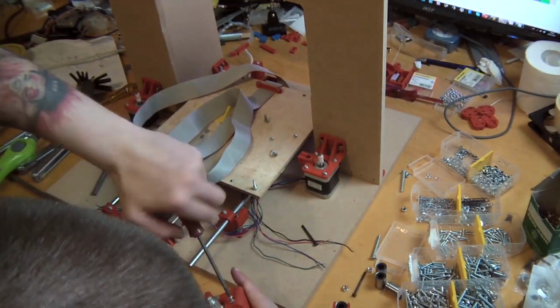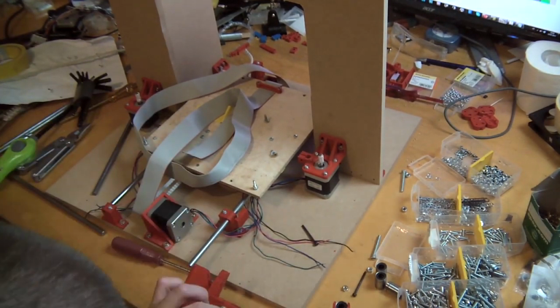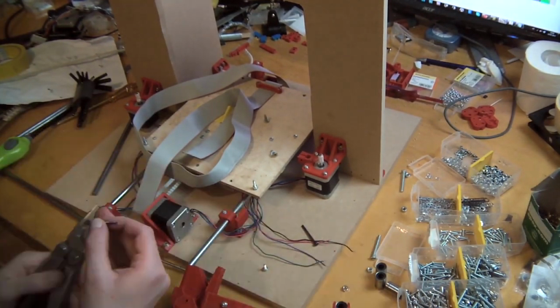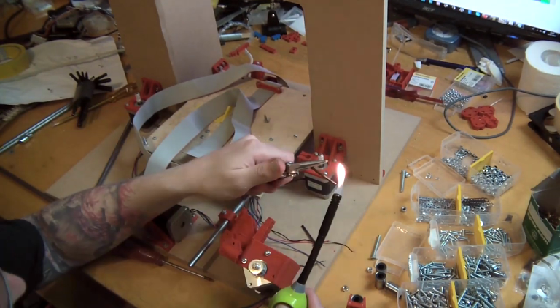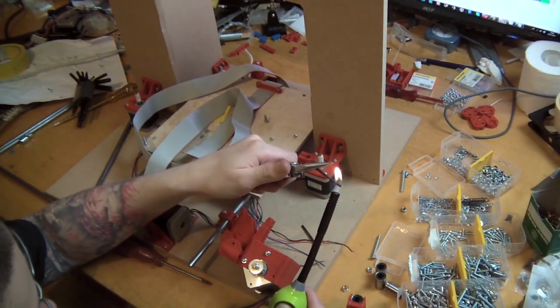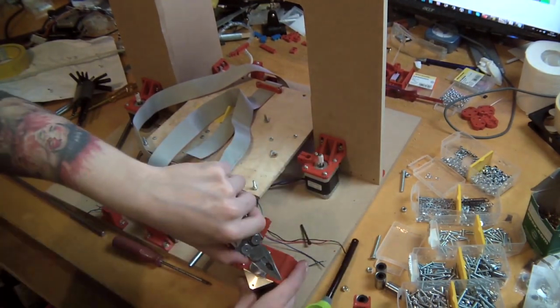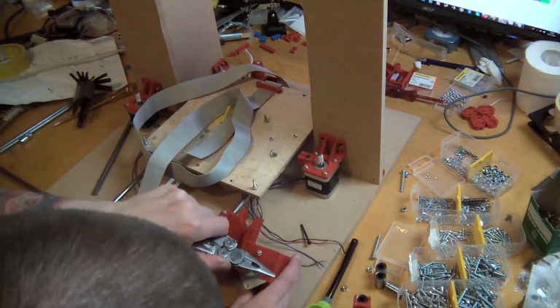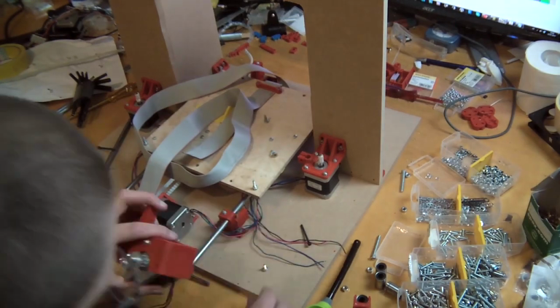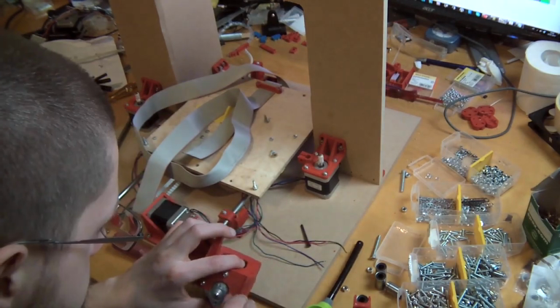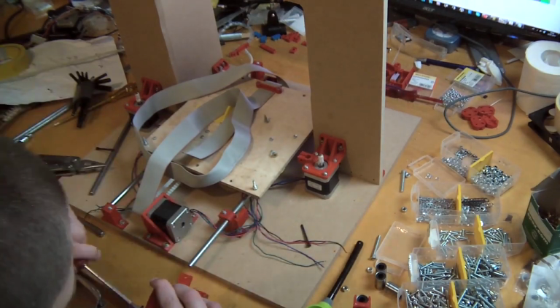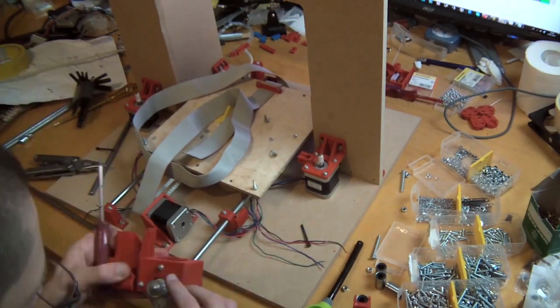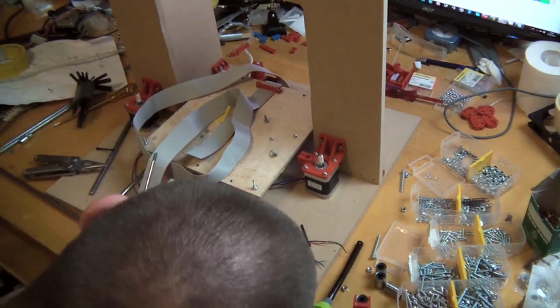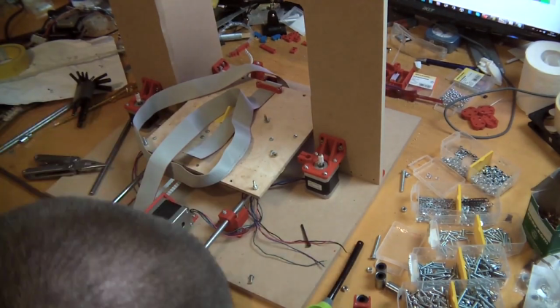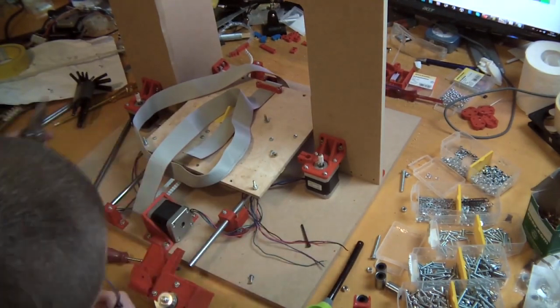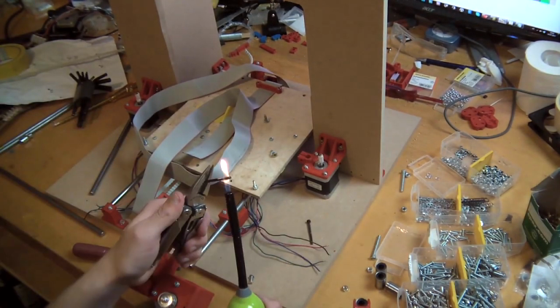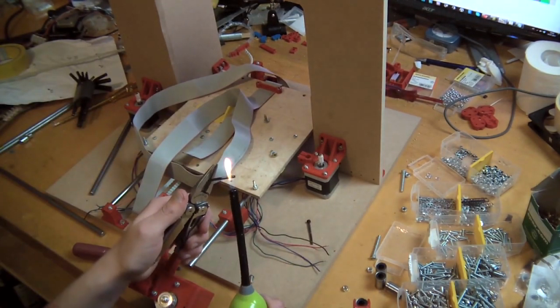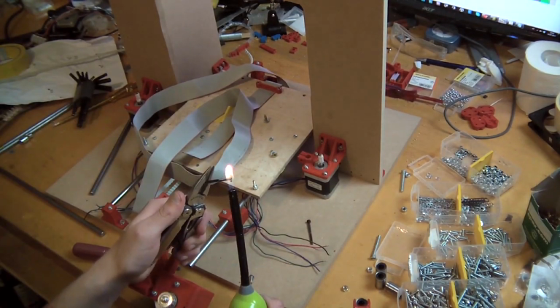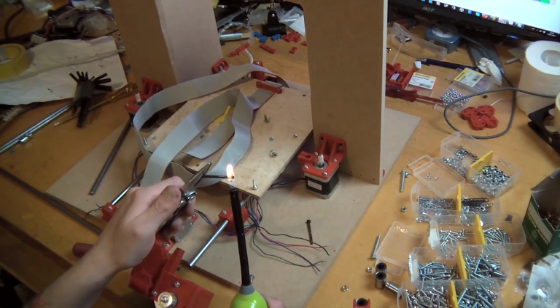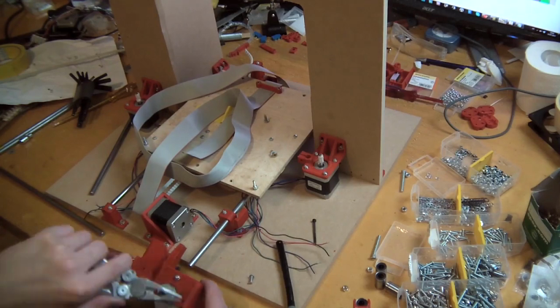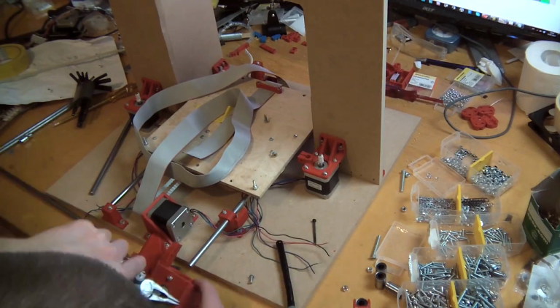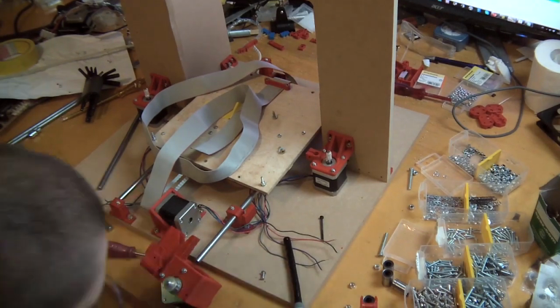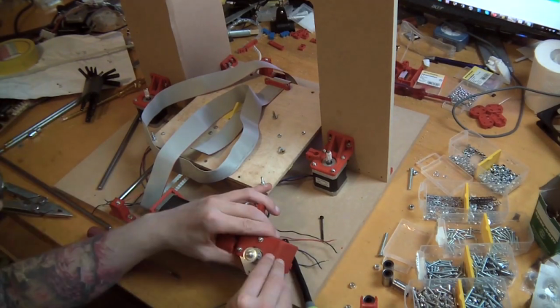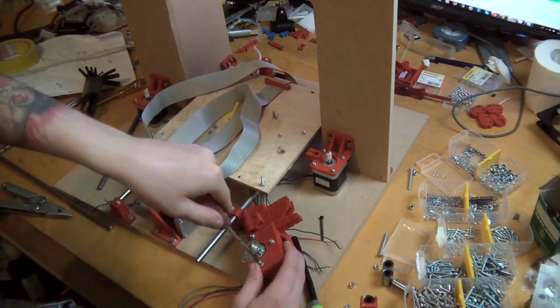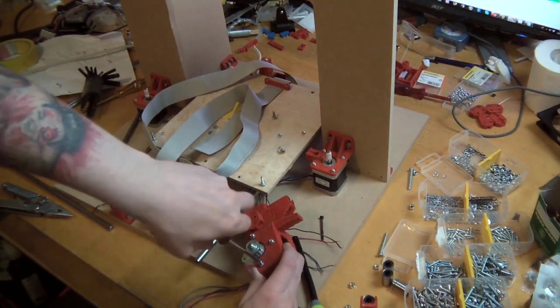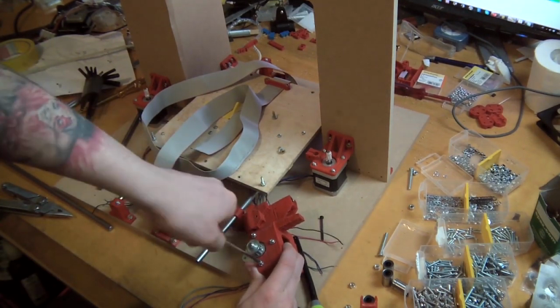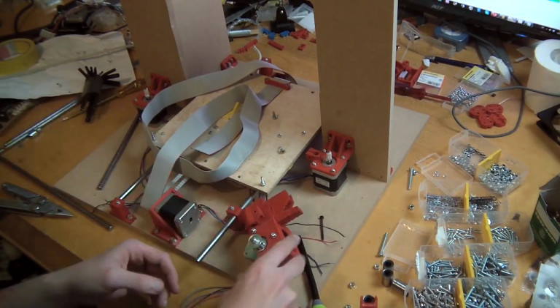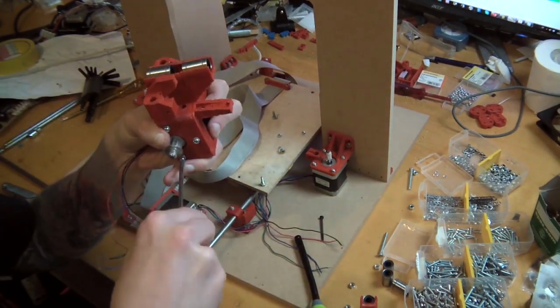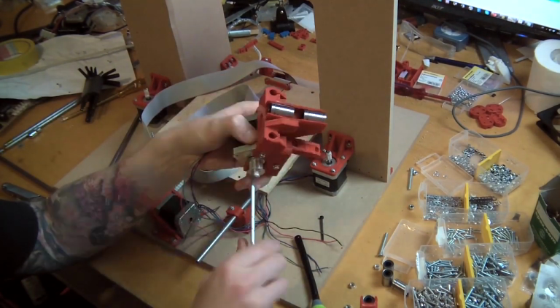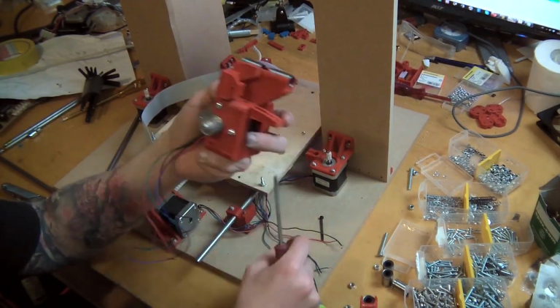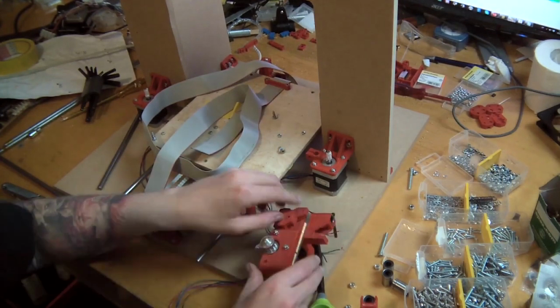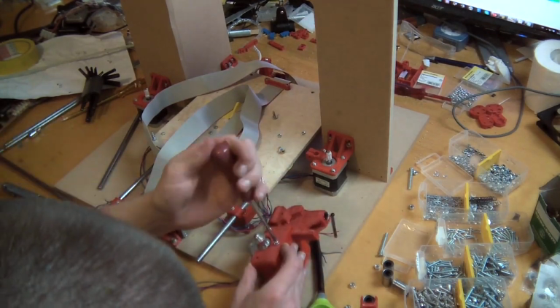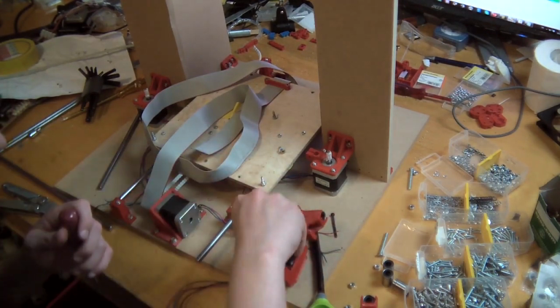That's the only part that is really really bad. There are a lot of other parts that don't look good but work just fine and are really stable. But the motor bracket is almost non-functional, so I will end up reprinting it.